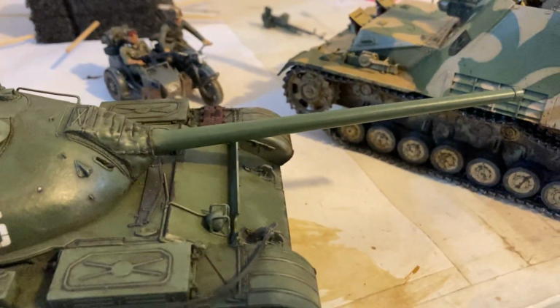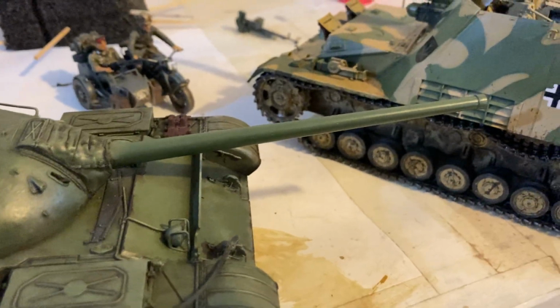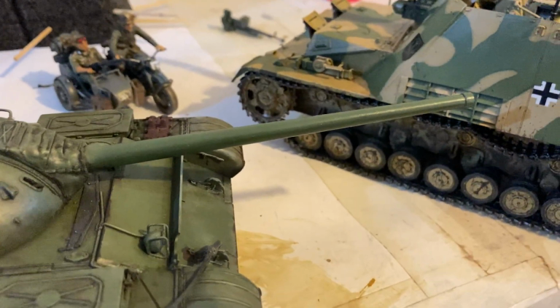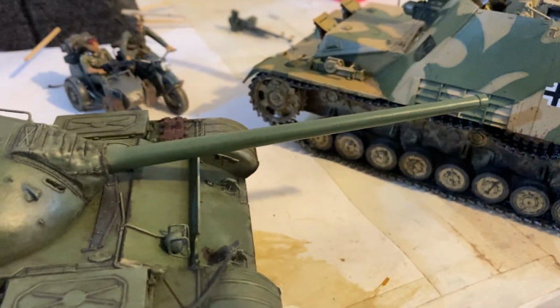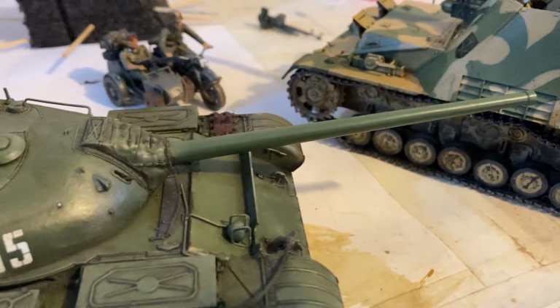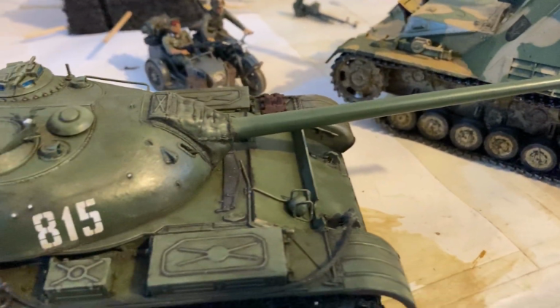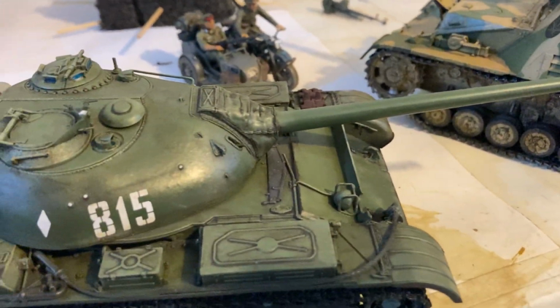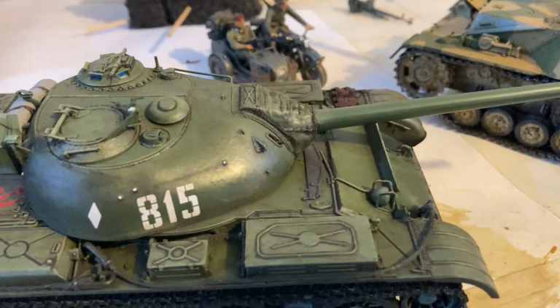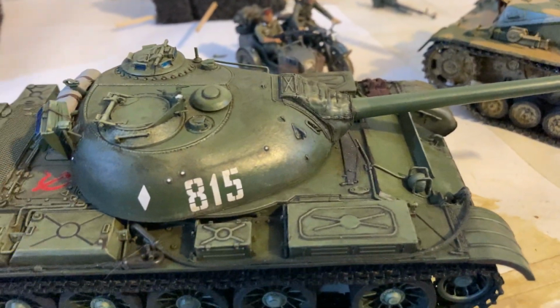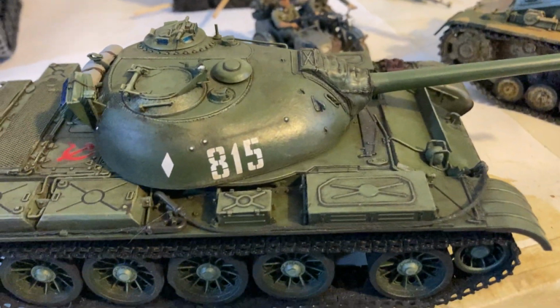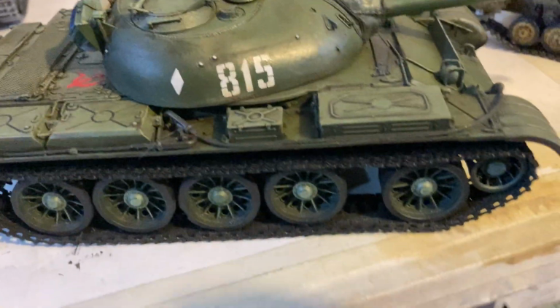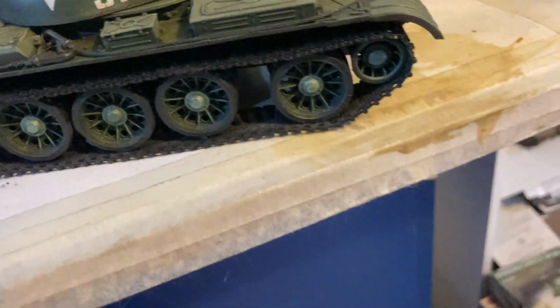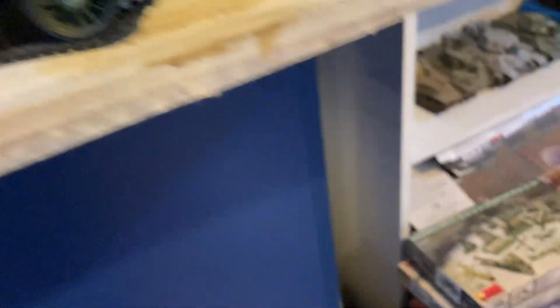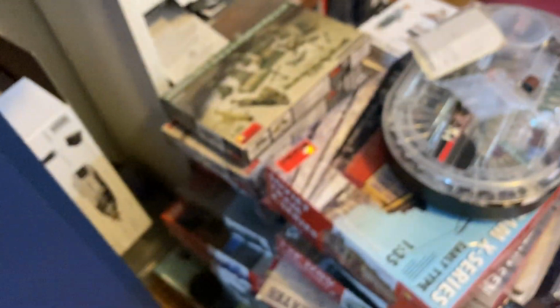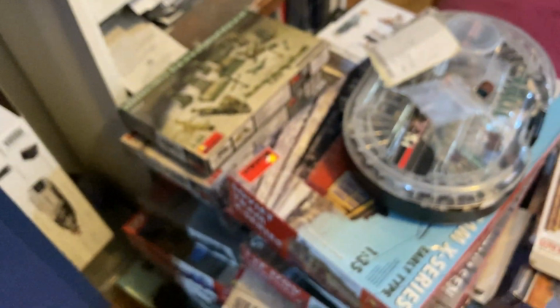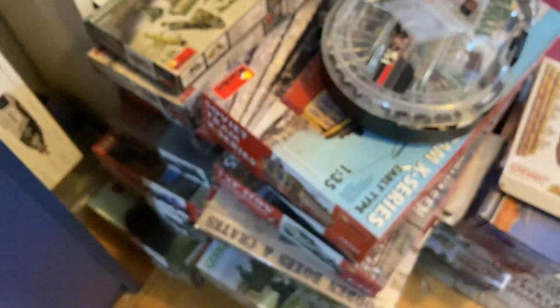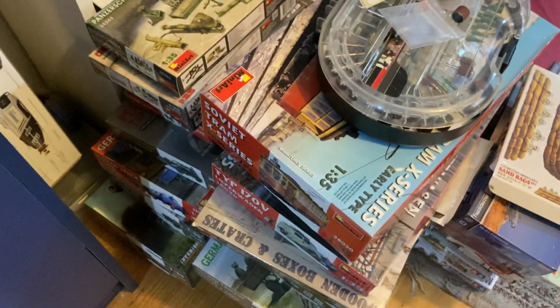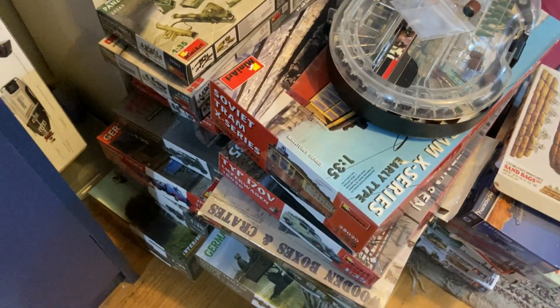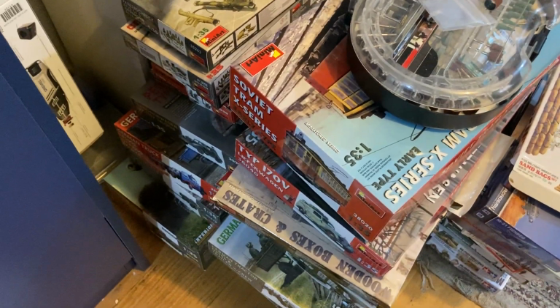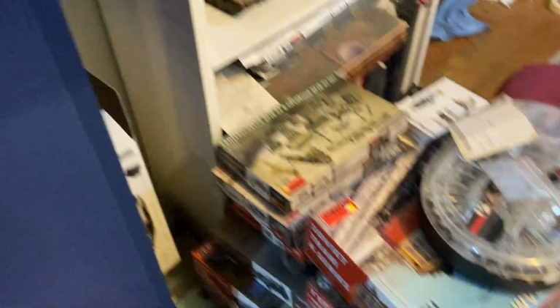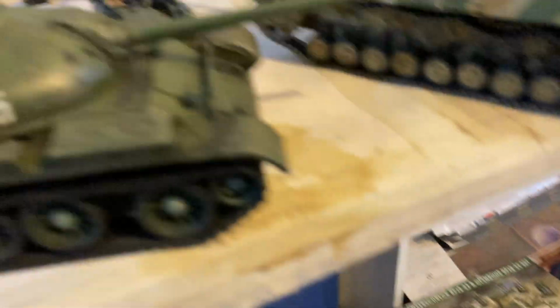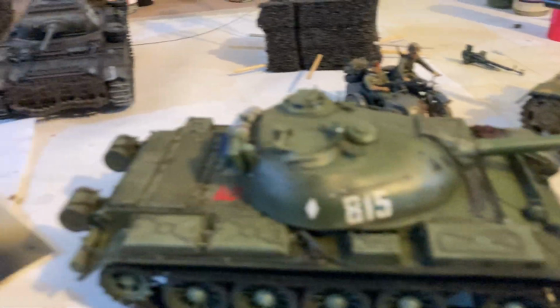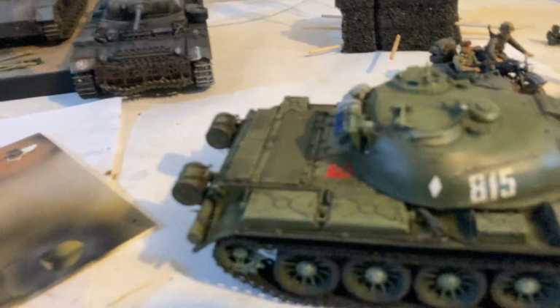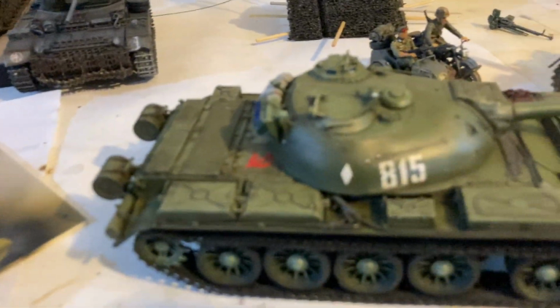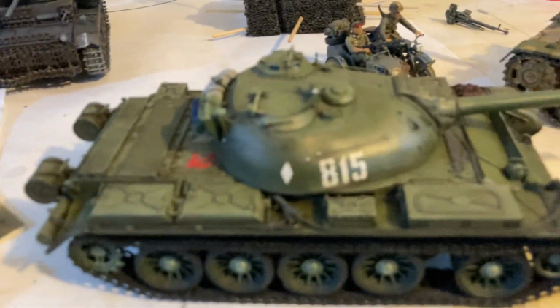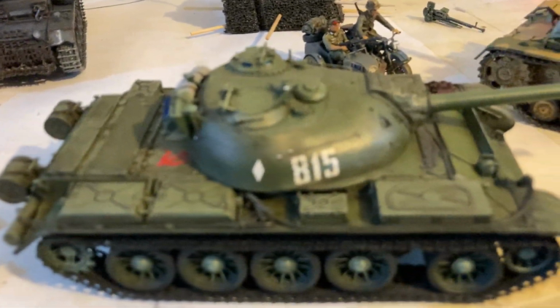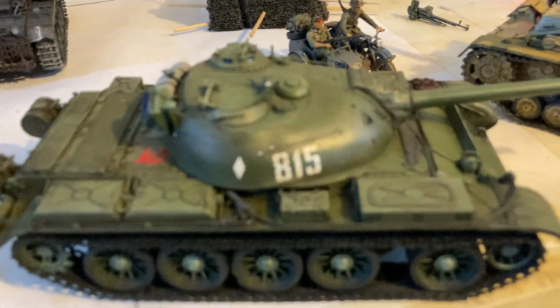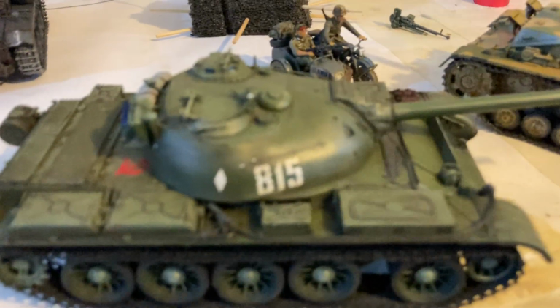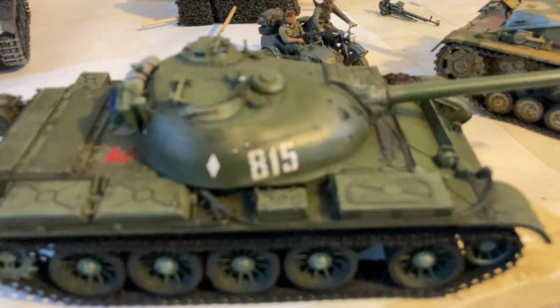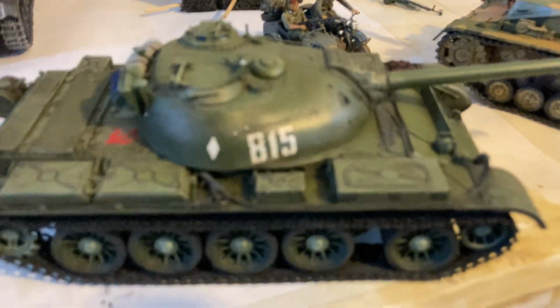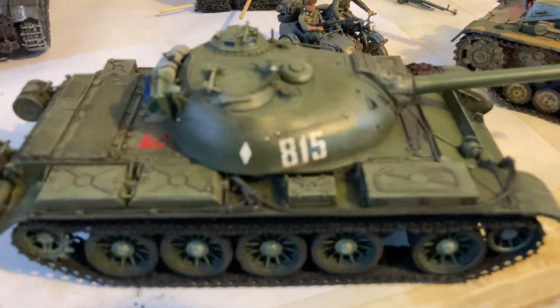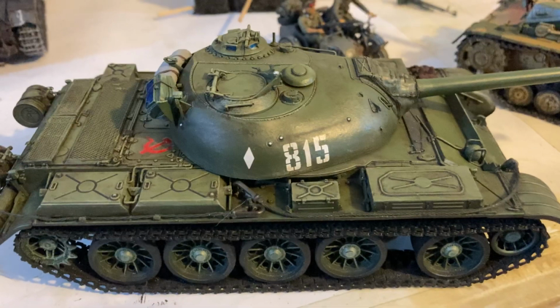It's been lovely talking to you about tanks - I like them, I like all kinds of vehicles, I like to model everything. I've got trams and all kinds of stuff, so we'll be building all kinds of things. I'll speak to you again soon - see ya!